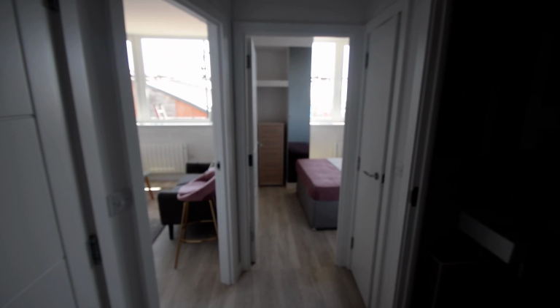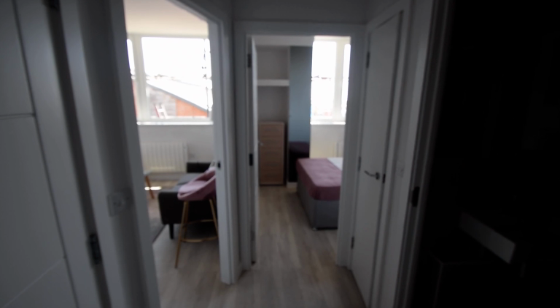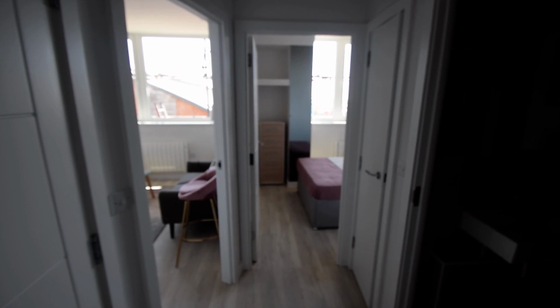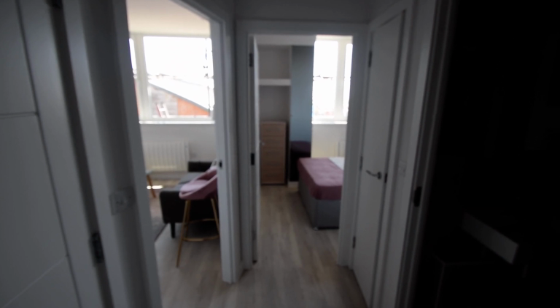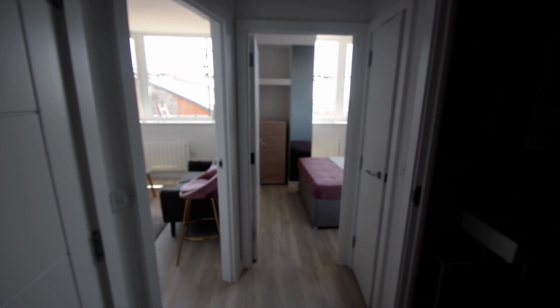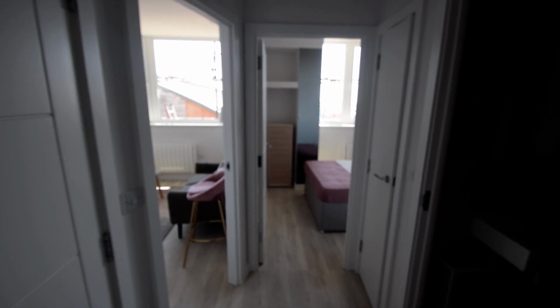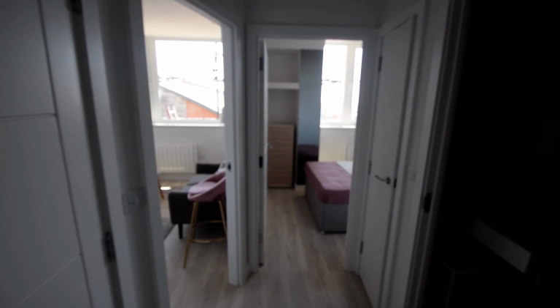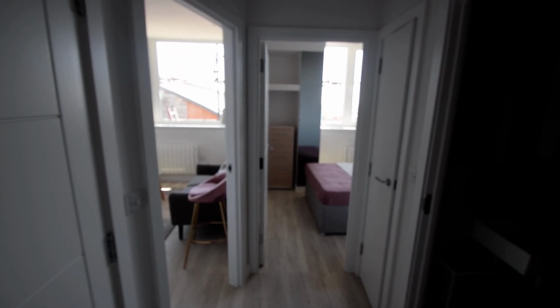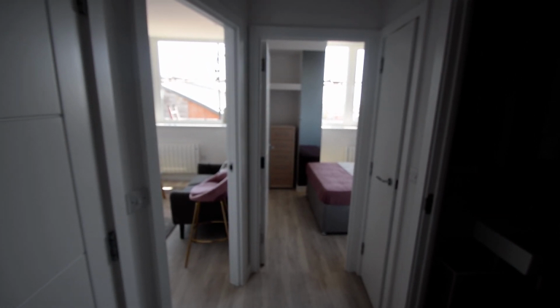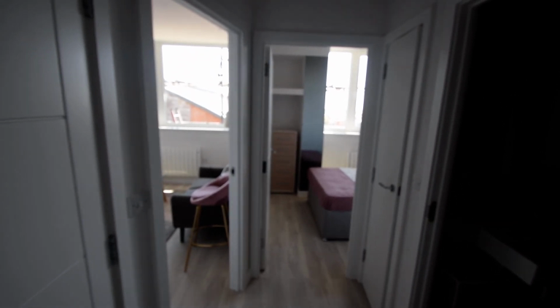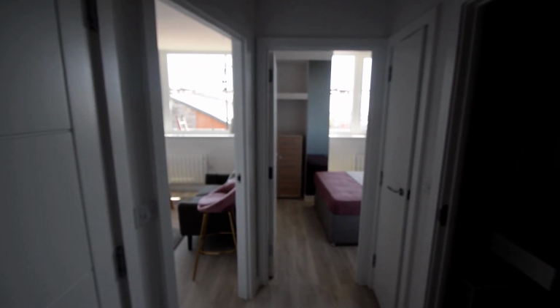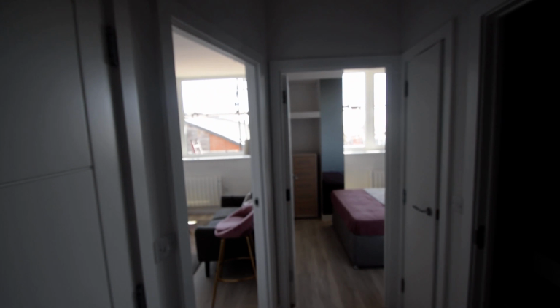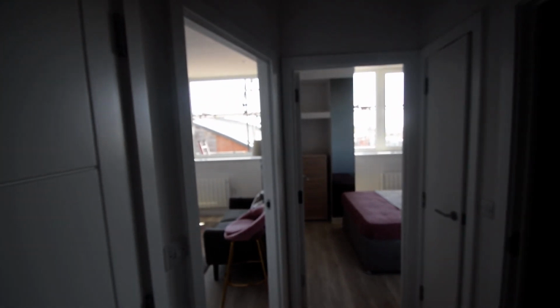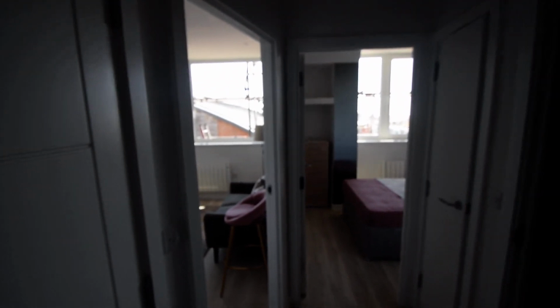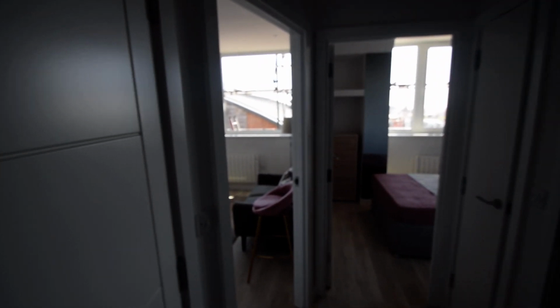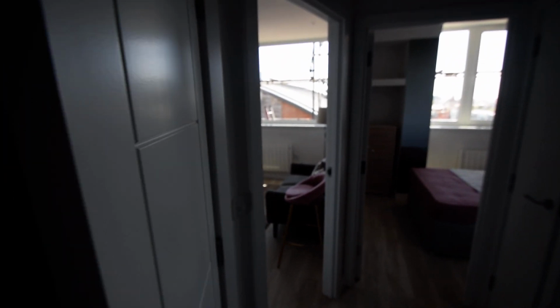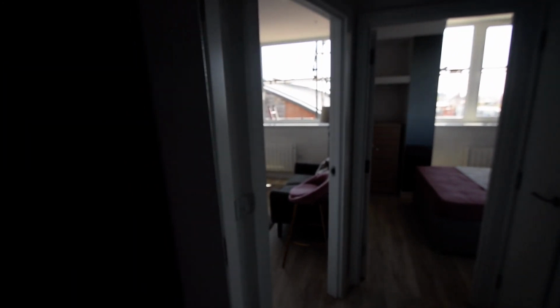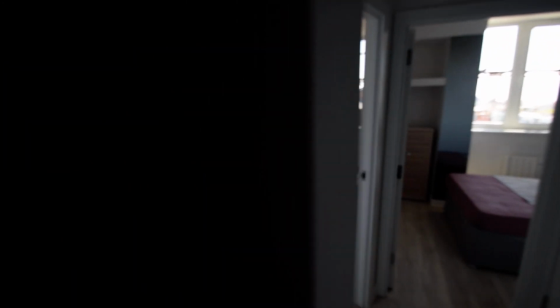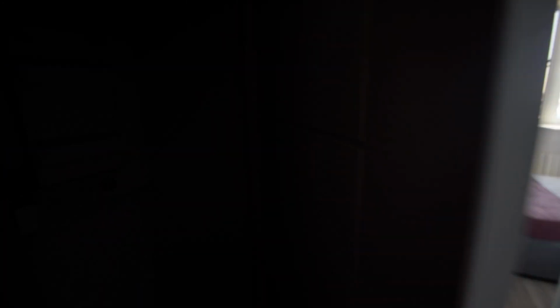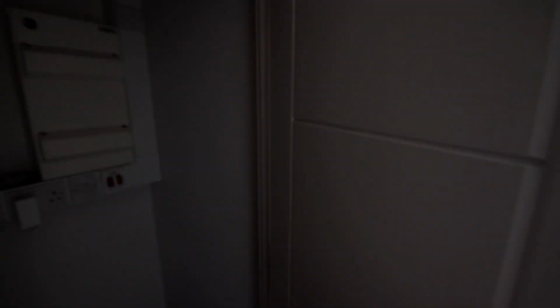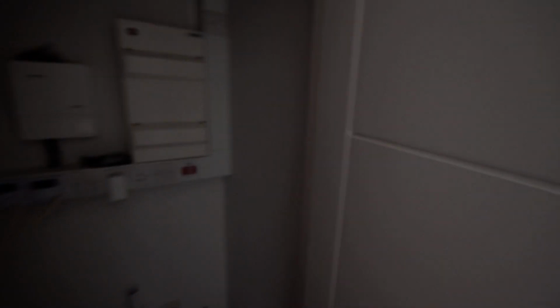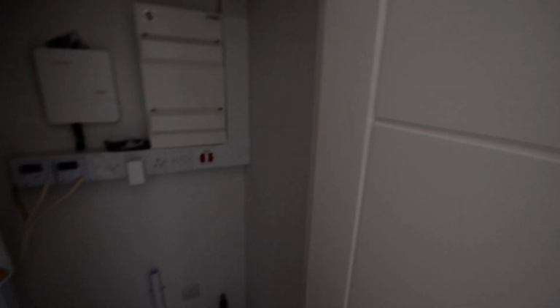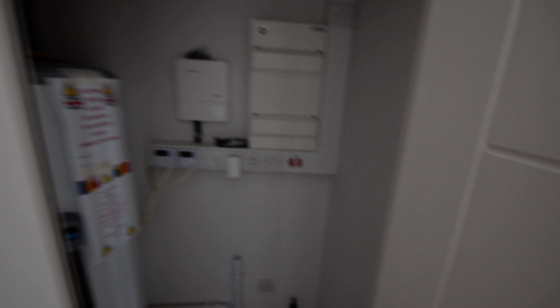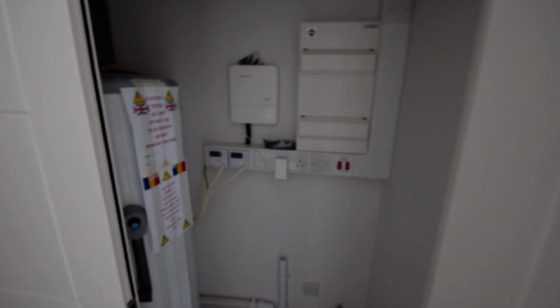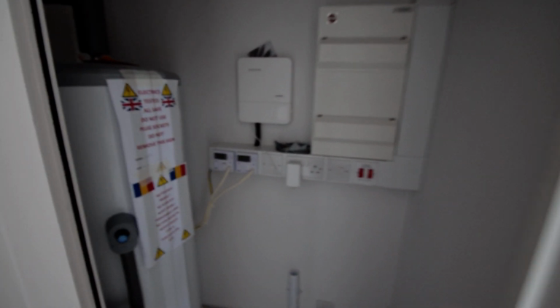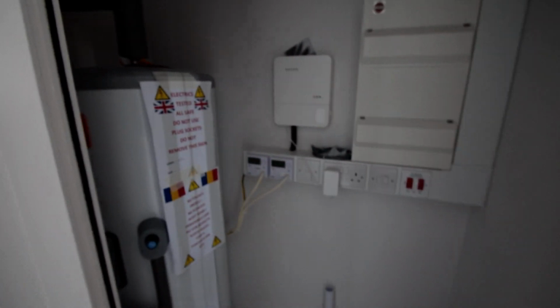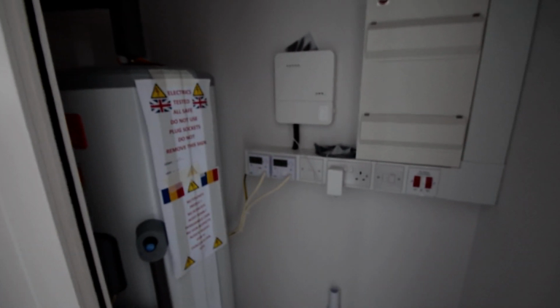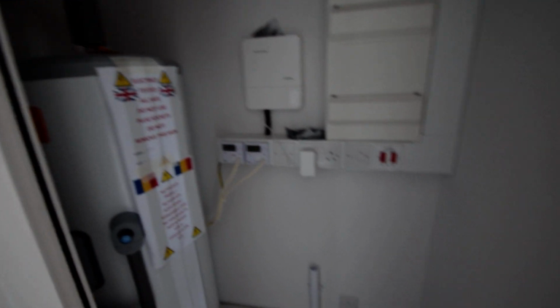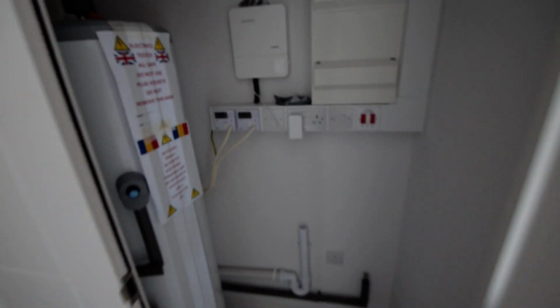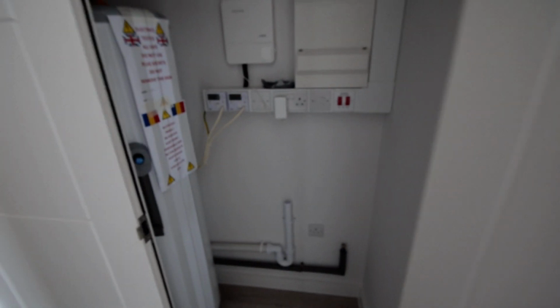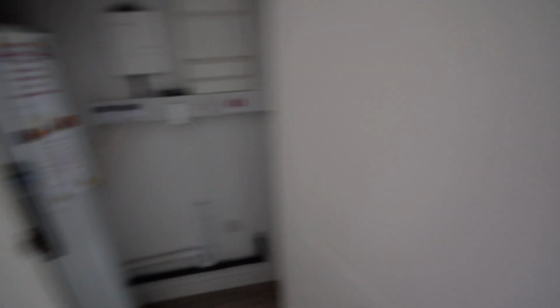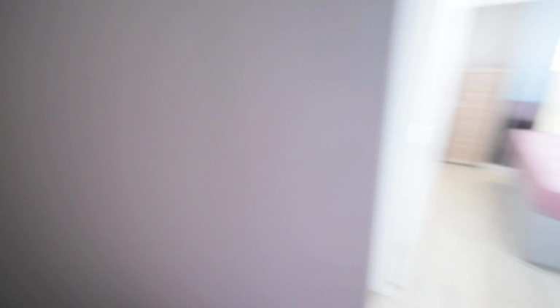I'm excited to be showing you one of the one-bedroom apartments here at the Upperton in Upperton Road on the east side of the building. Just to the left as we enter the entrance hall, you've got the cupboard with Megaflow cylinder and space and plumbing for your washing machine.